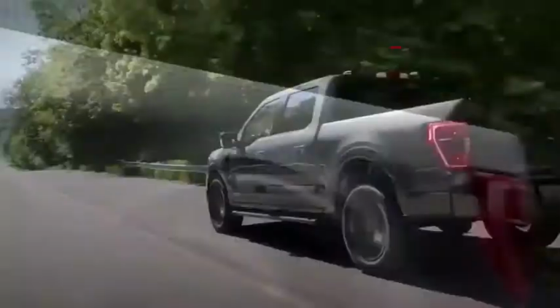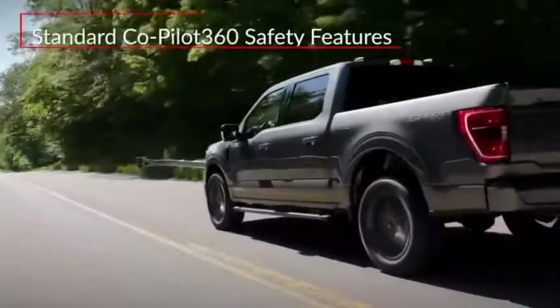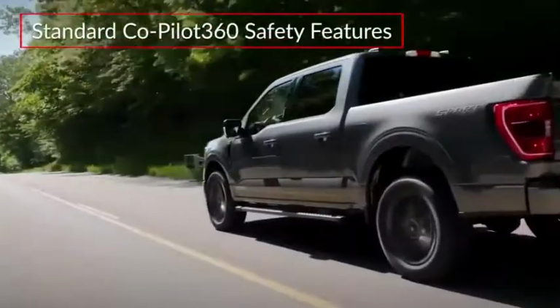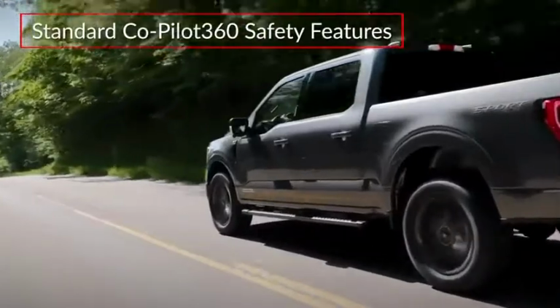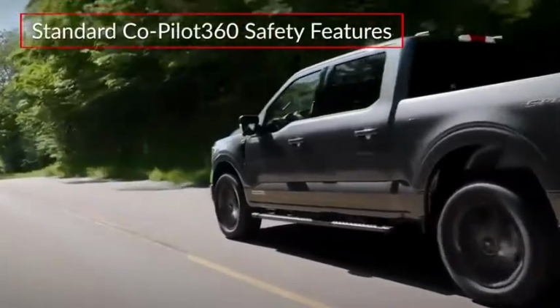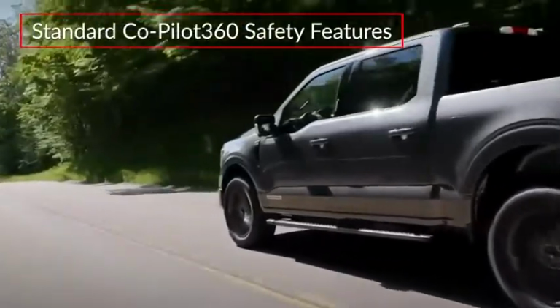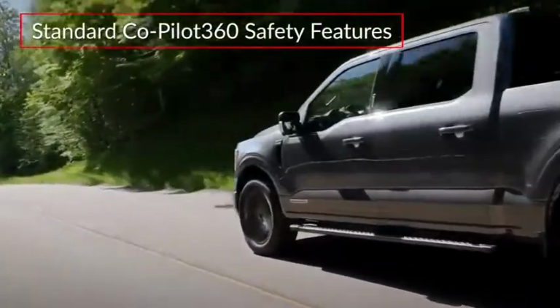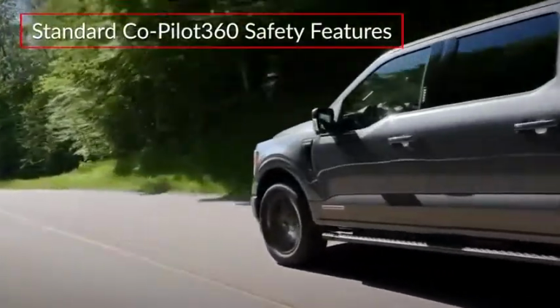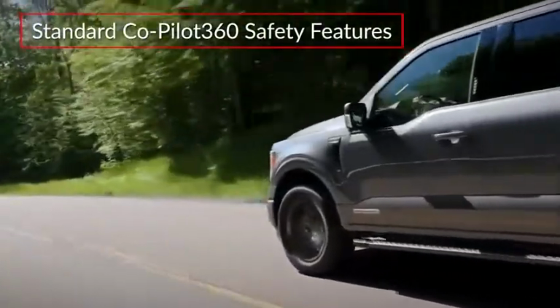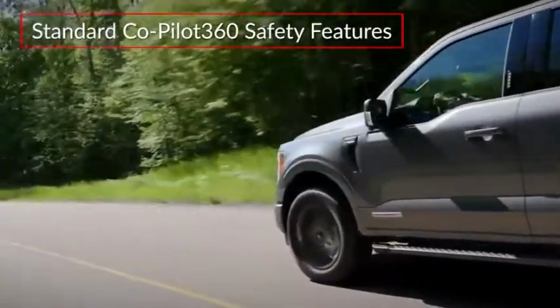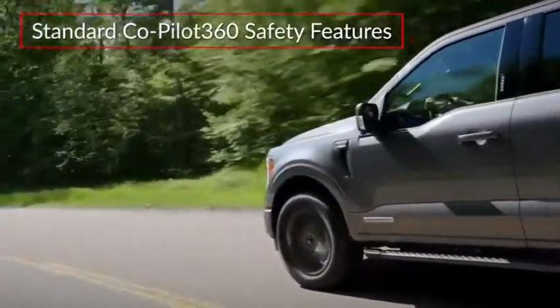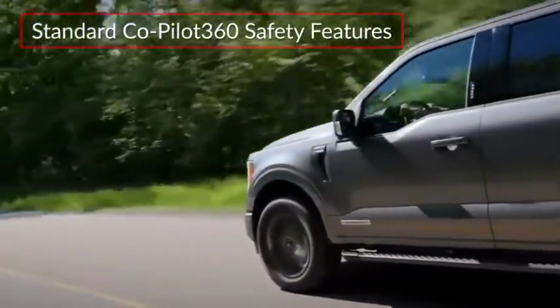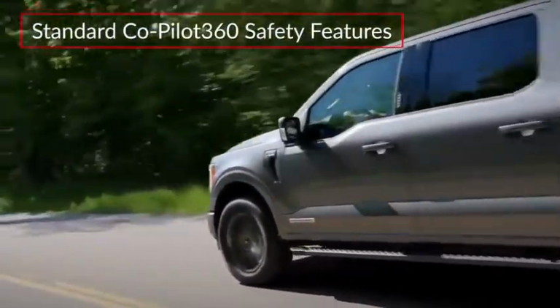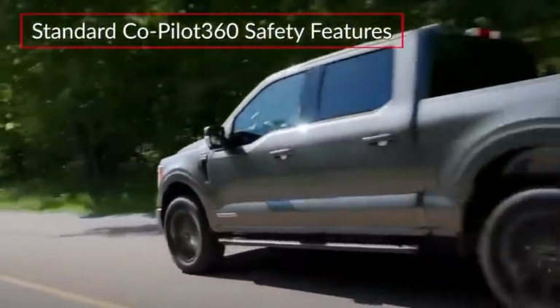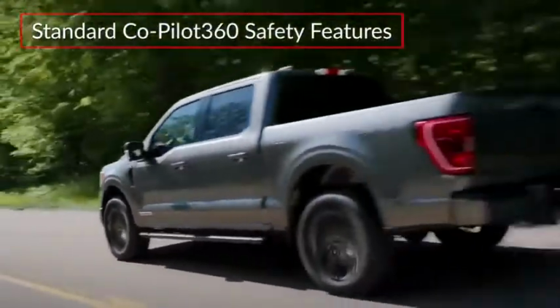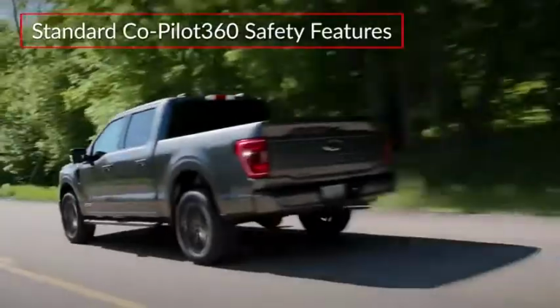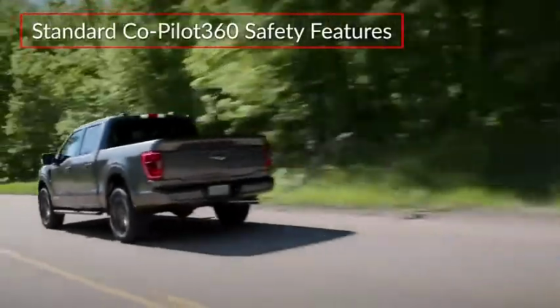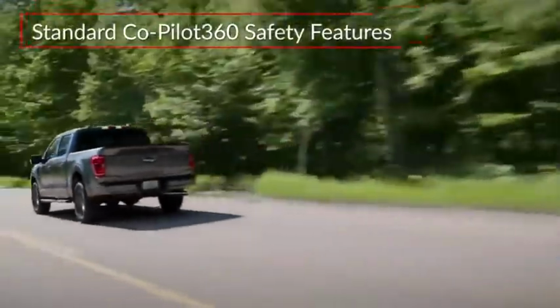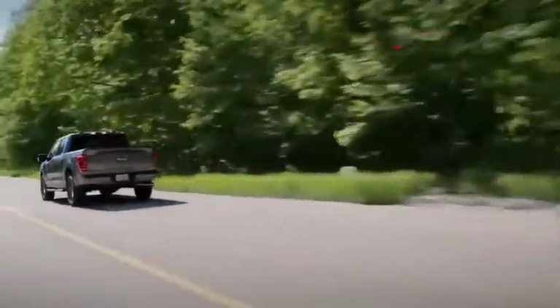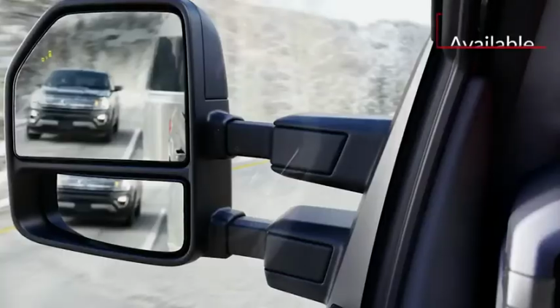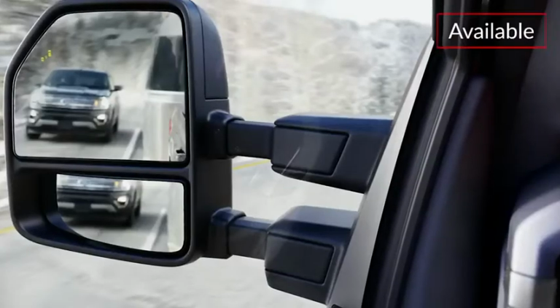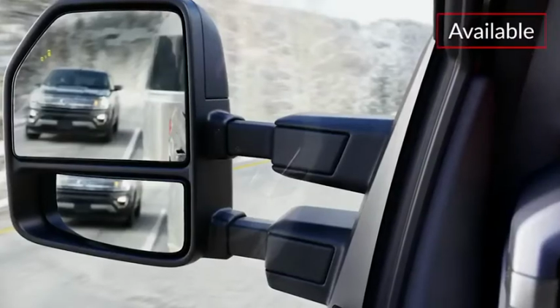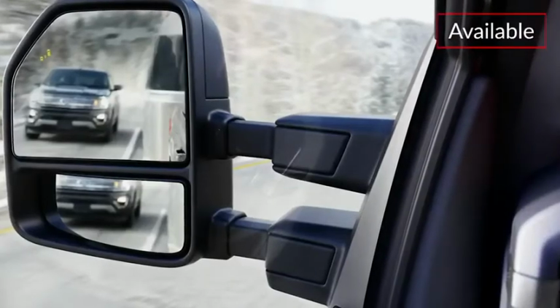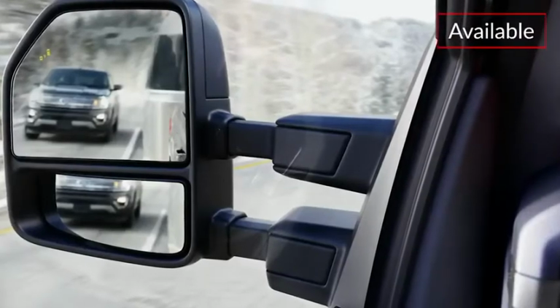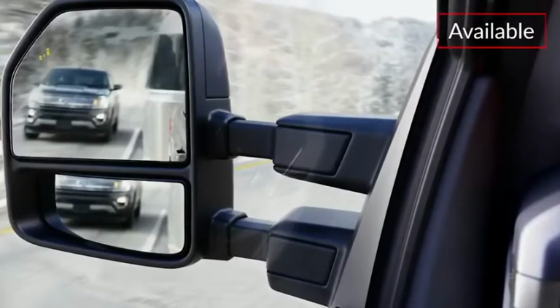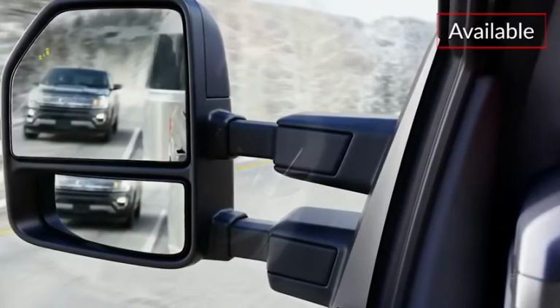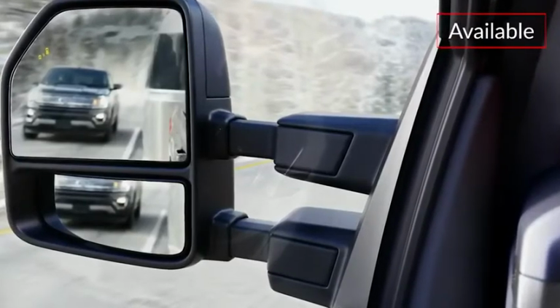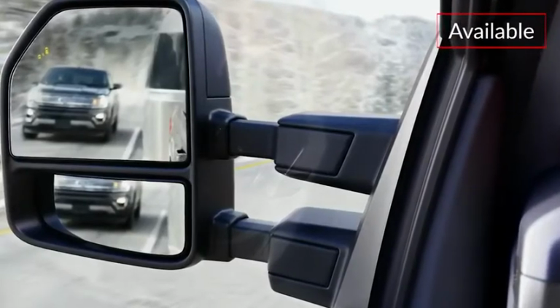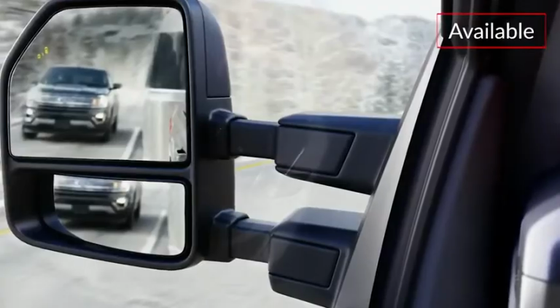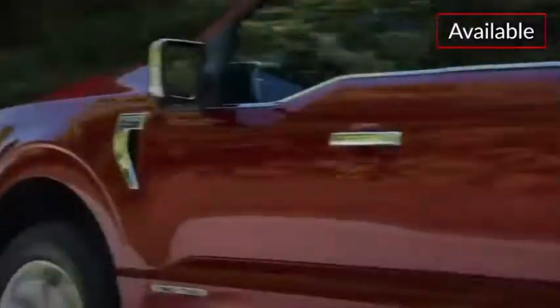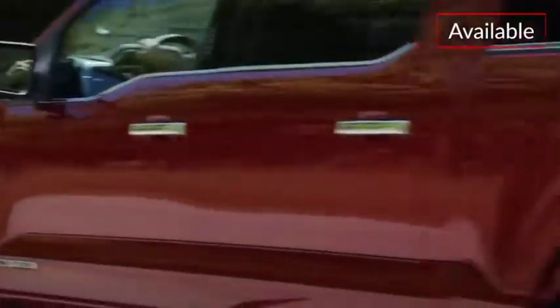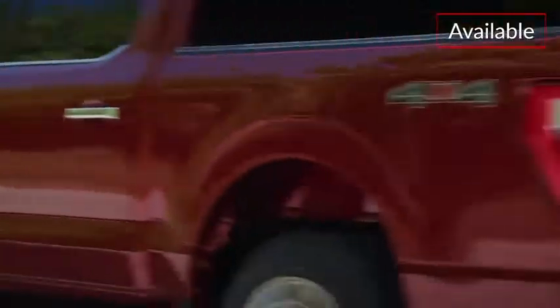Standard Co-Pilot 360 safety features include pre-collision assist with automatic emergency braking and pedestrian detection. Available Ford Co-Pilot 360 2.0 adds blind-spot monitoring and a lane-keeping system.